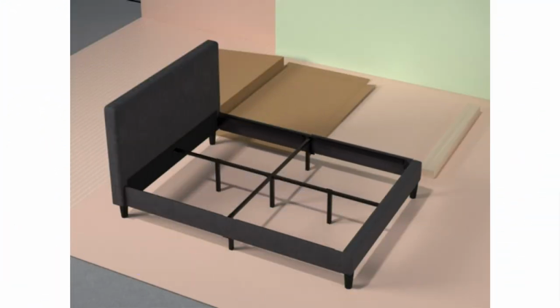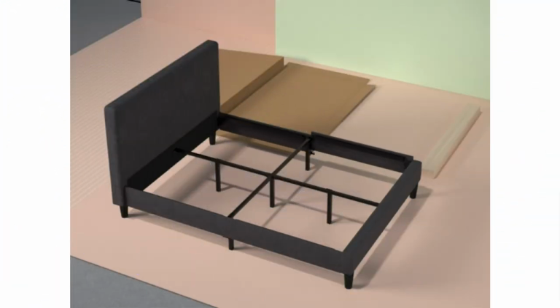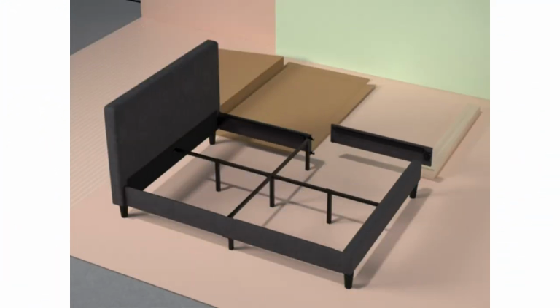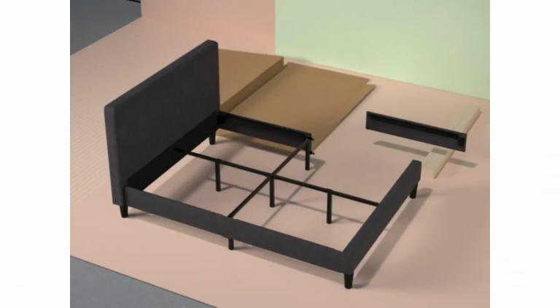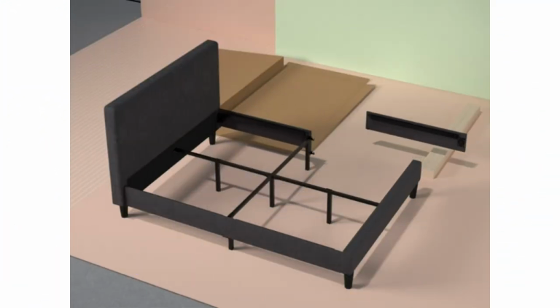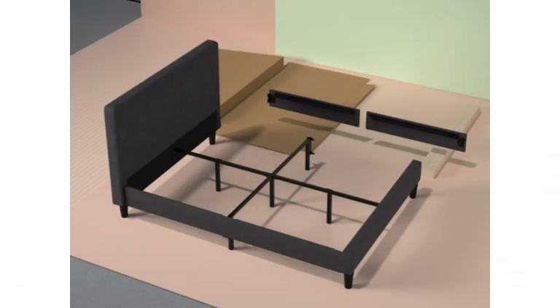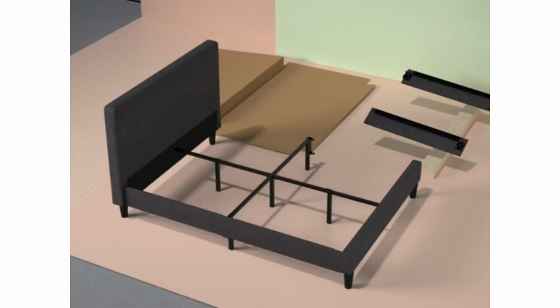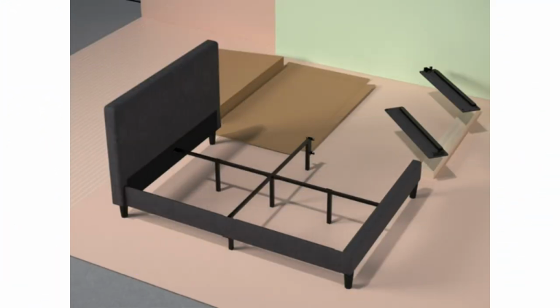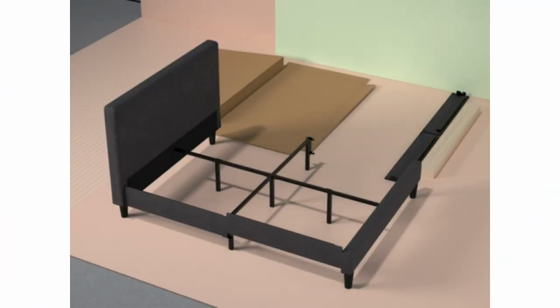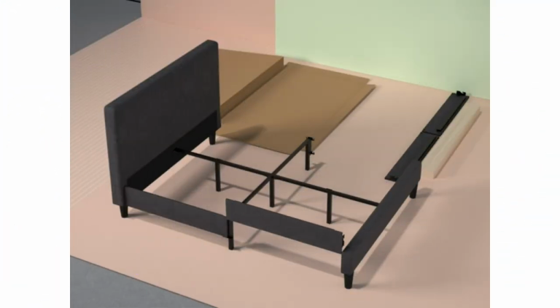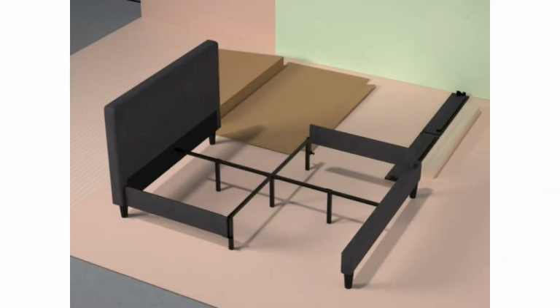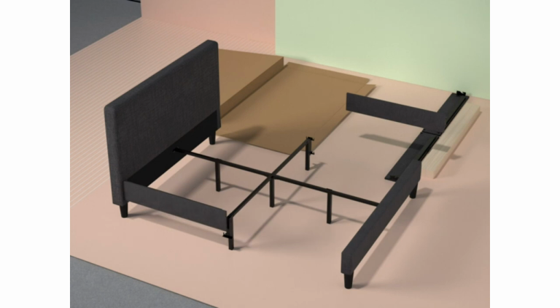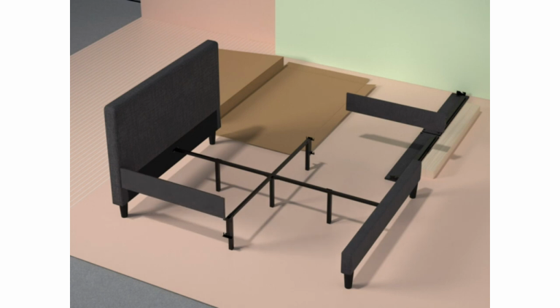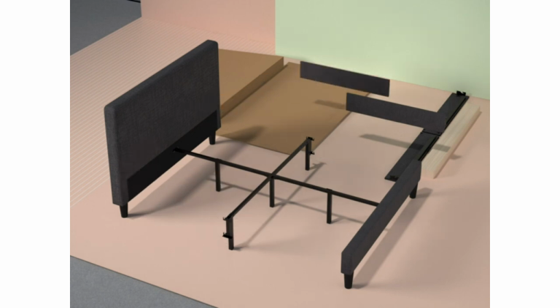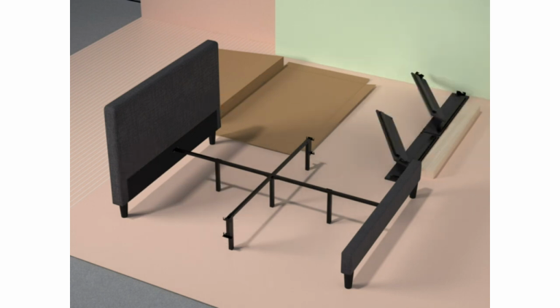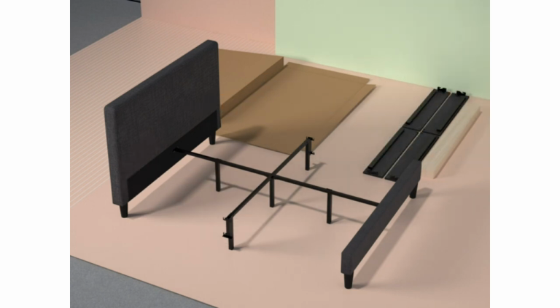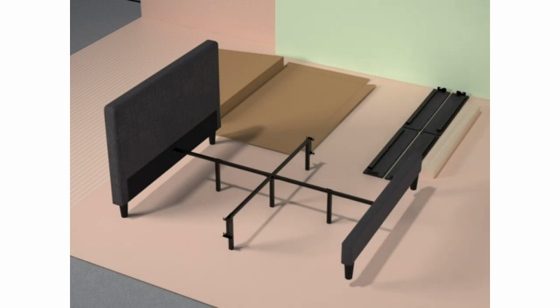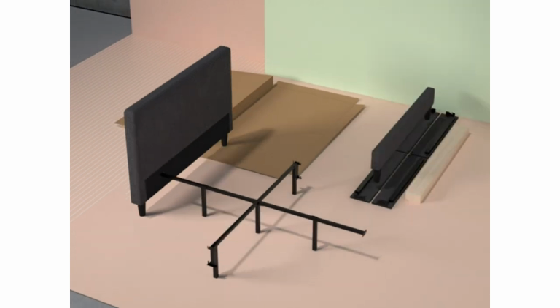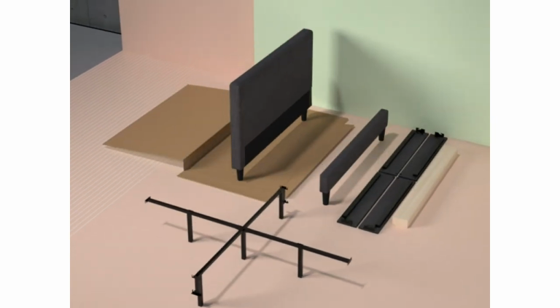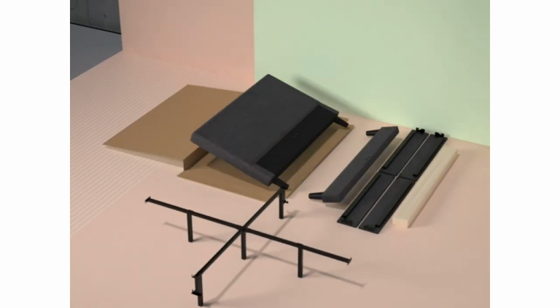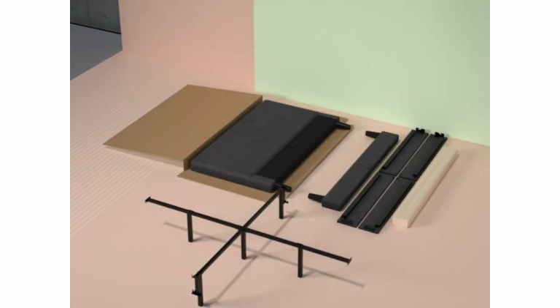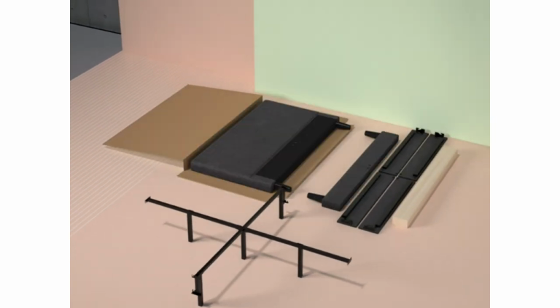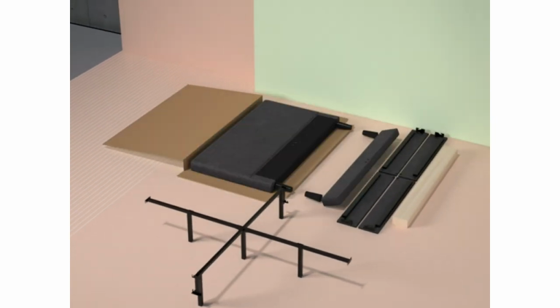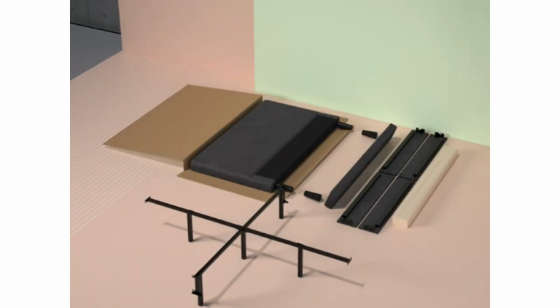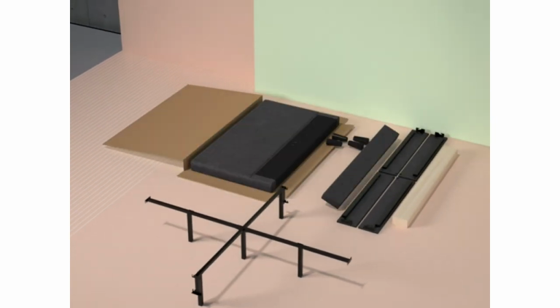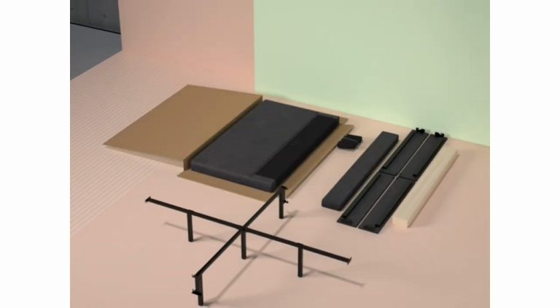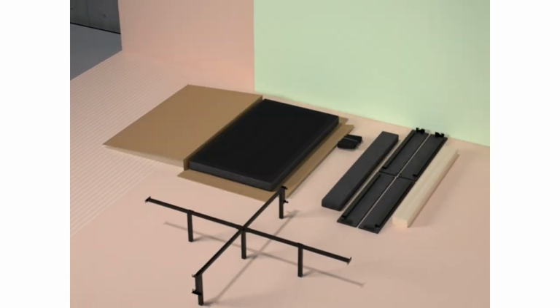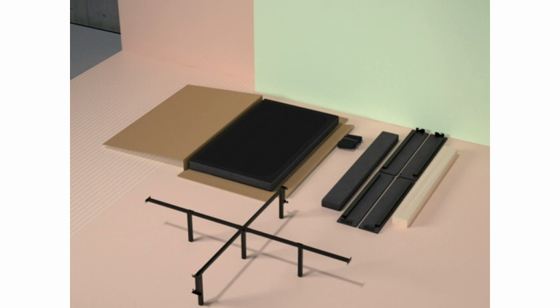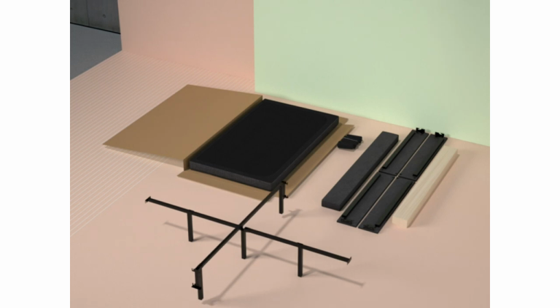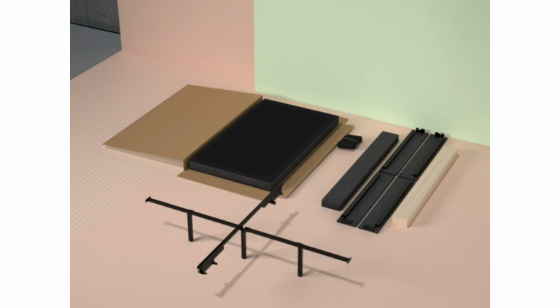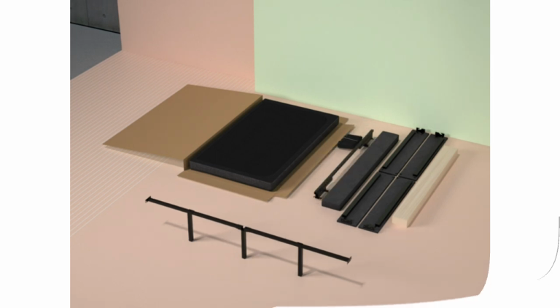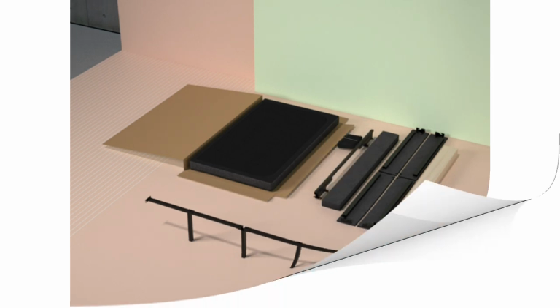Most reviewers state that the bed is very easy to assemble and even comes with the right tool. However, they also state that it's very heavy when packaged and is difficult for one person to handle alone.